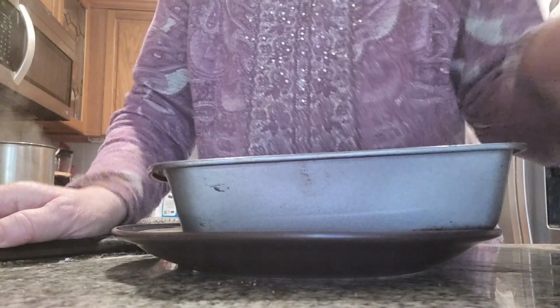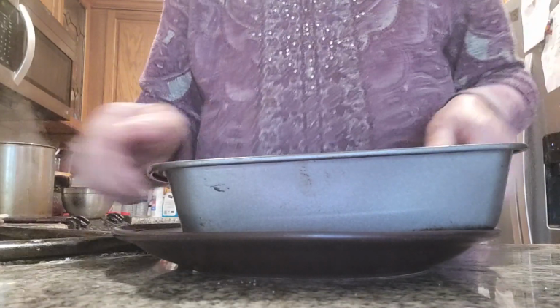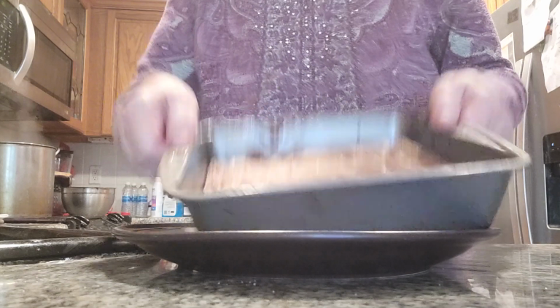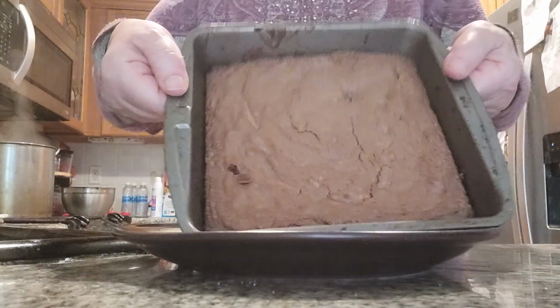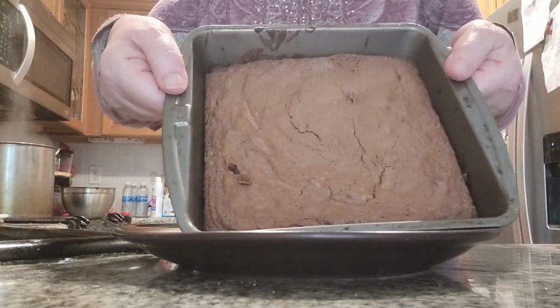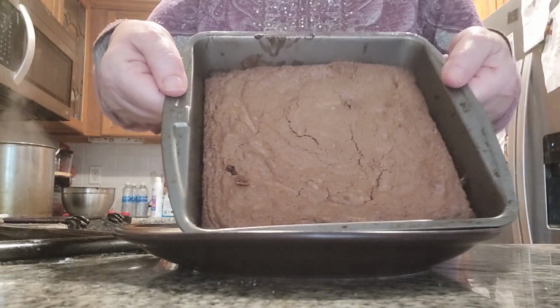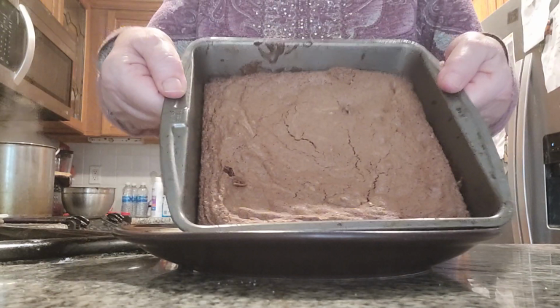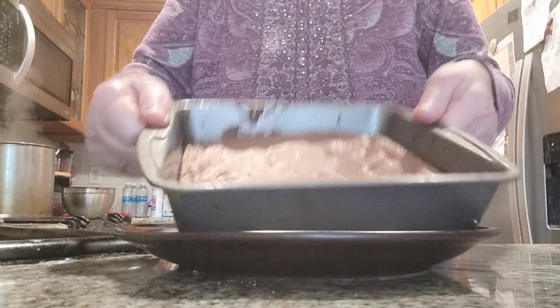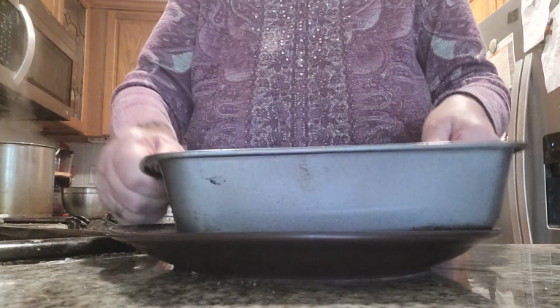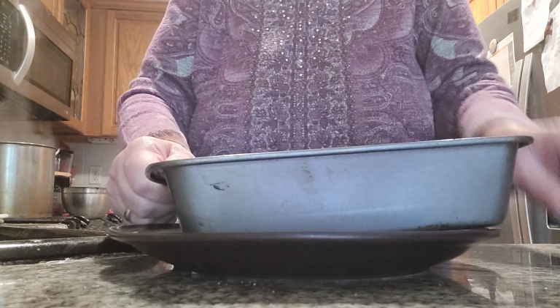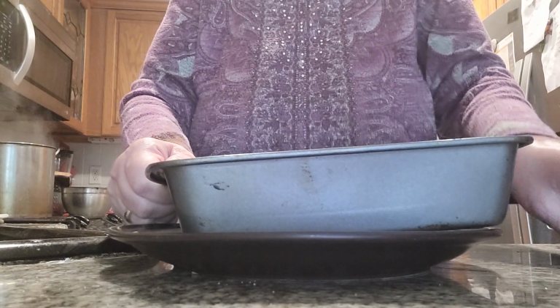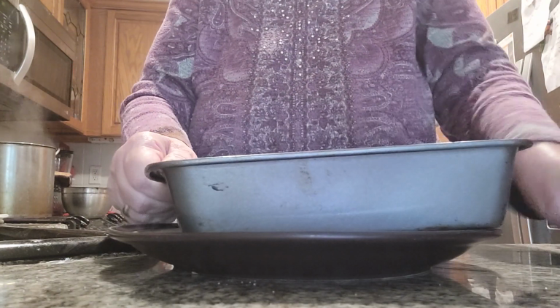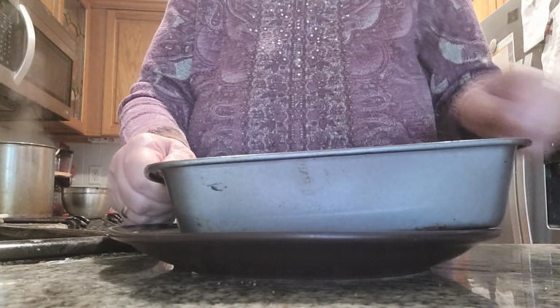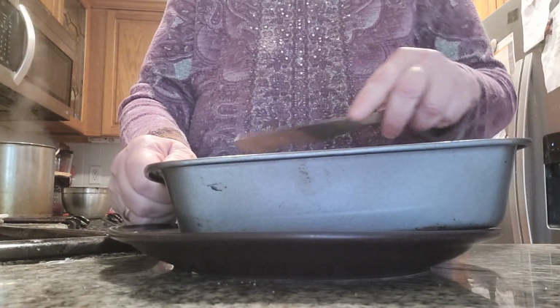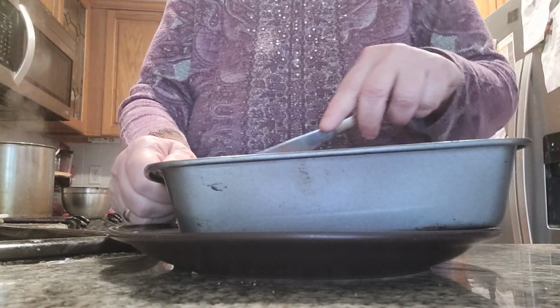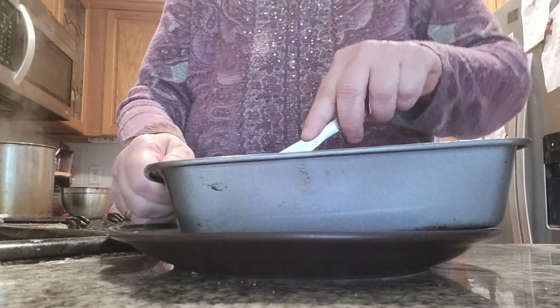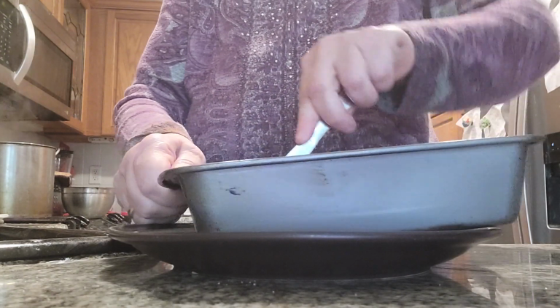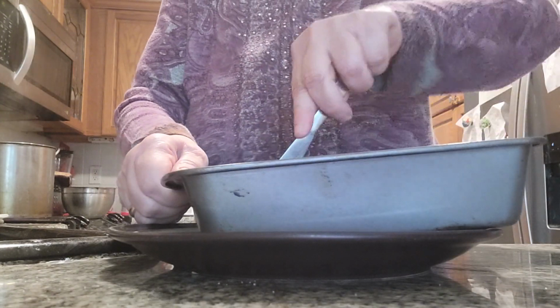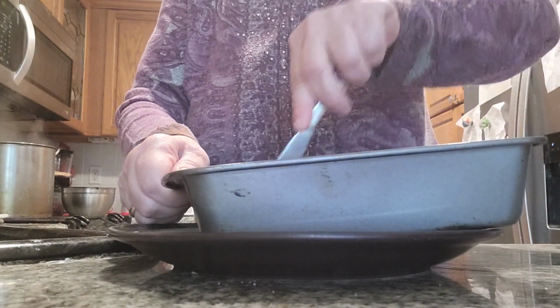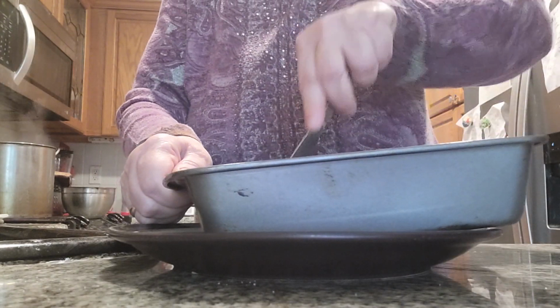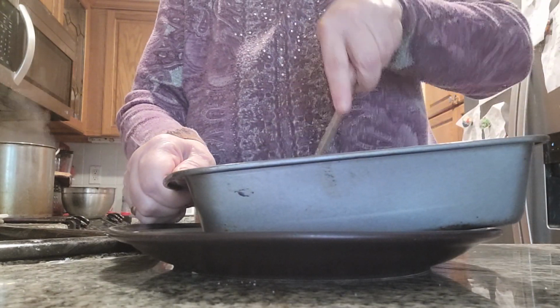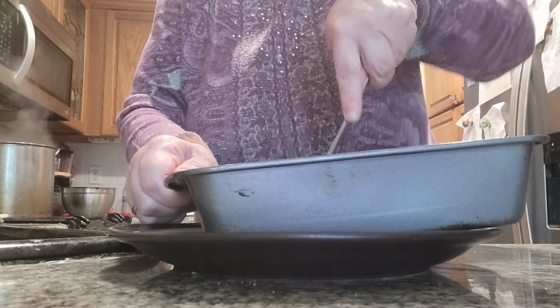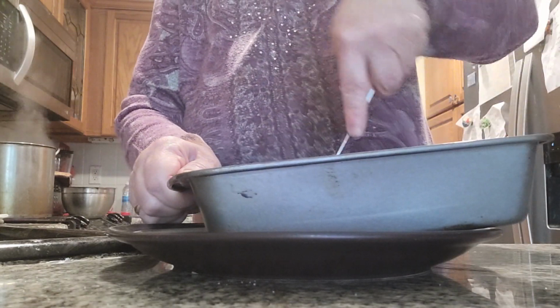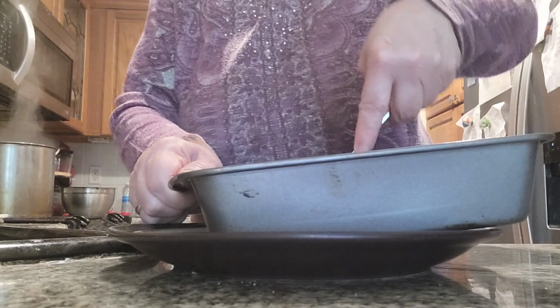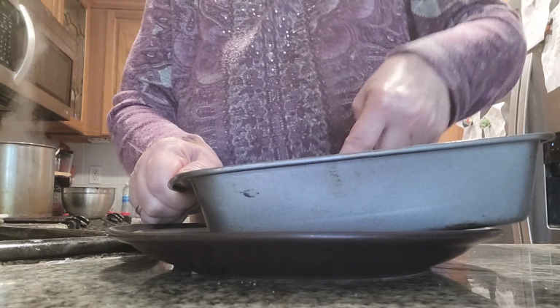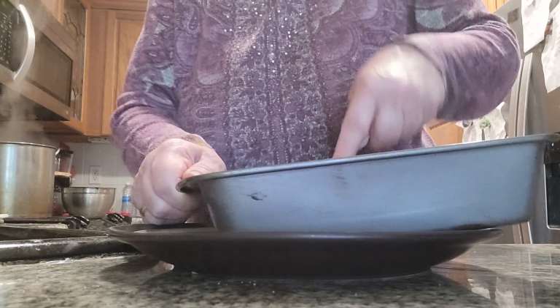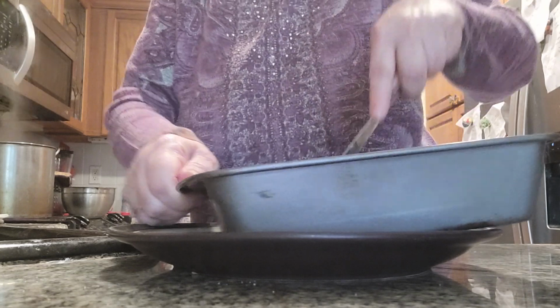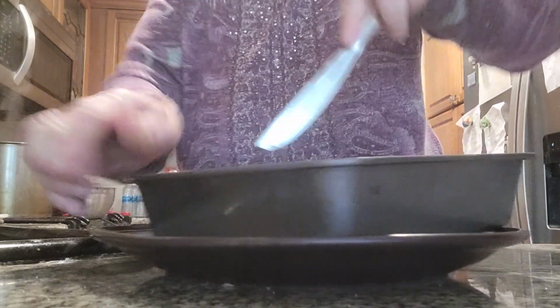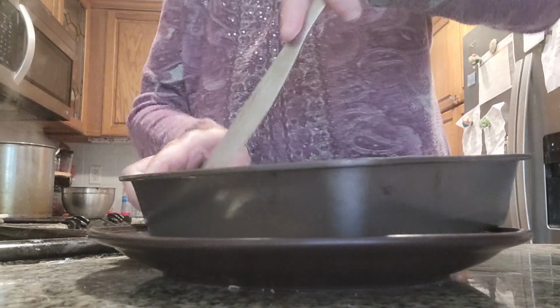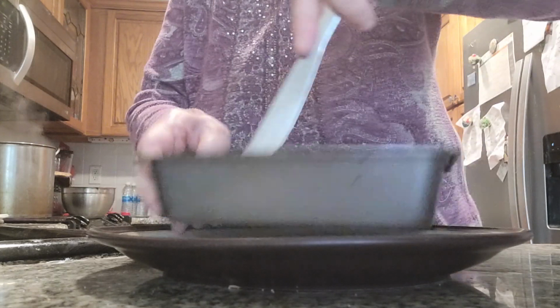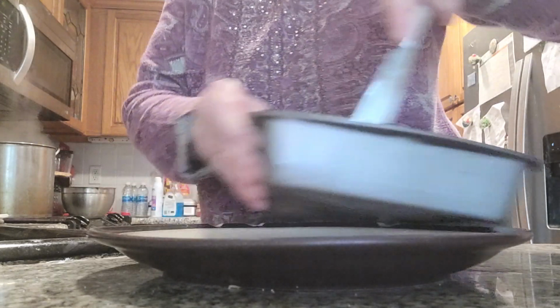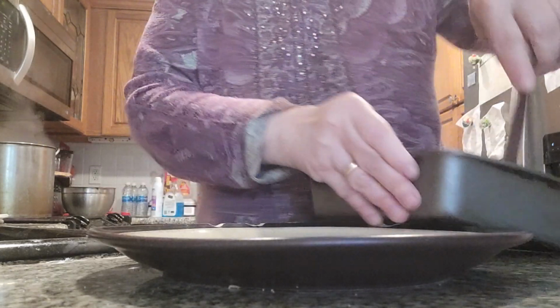Hi folks, we're back. Here we have delicious, wonderful brownies. These are going to be delicious. Once I start cutting them up, as each square gets cut, I'm going to start crossing it open.